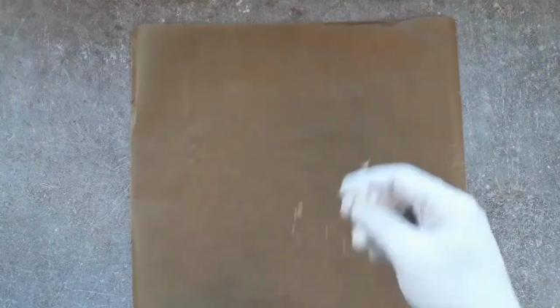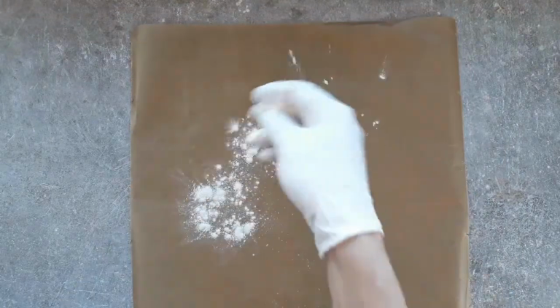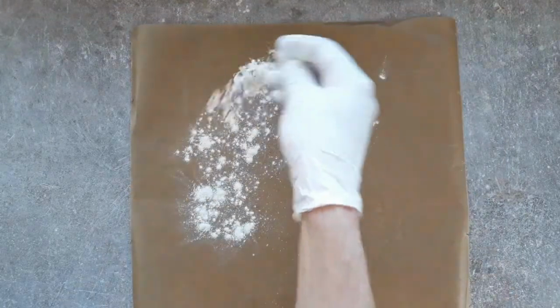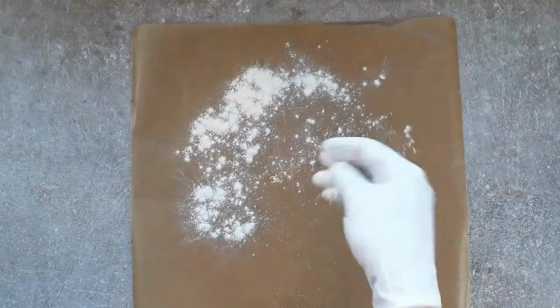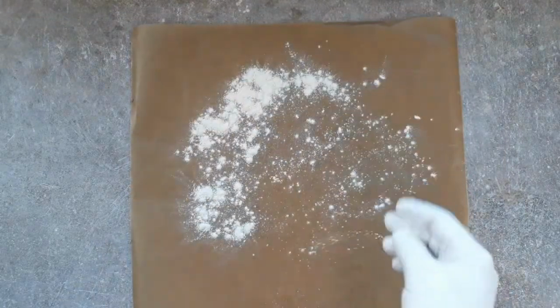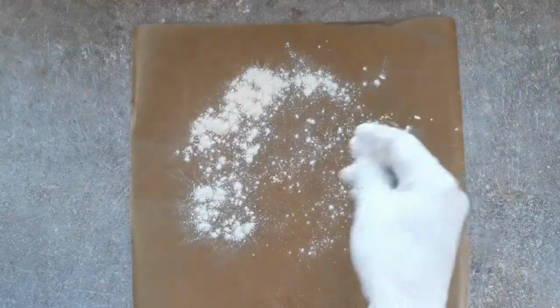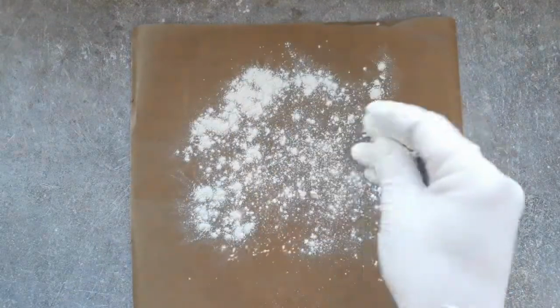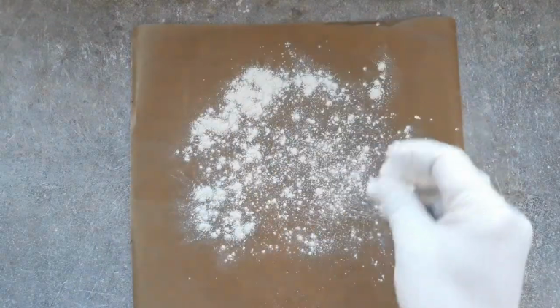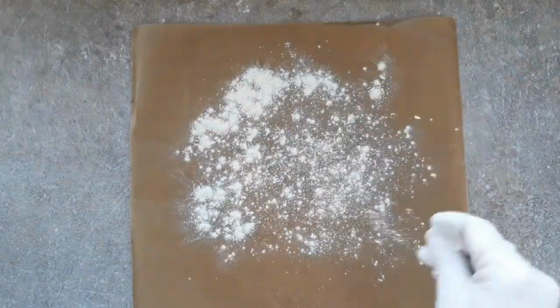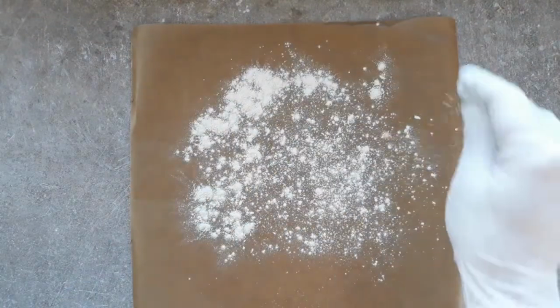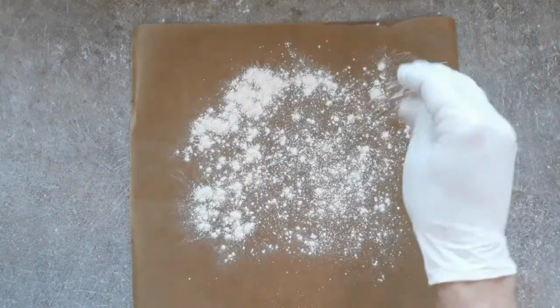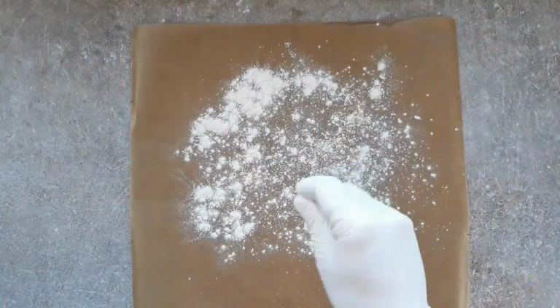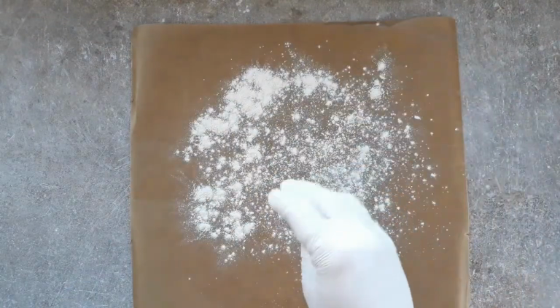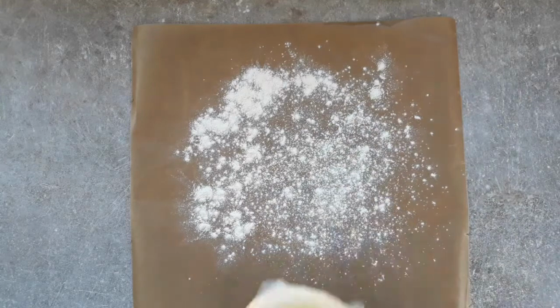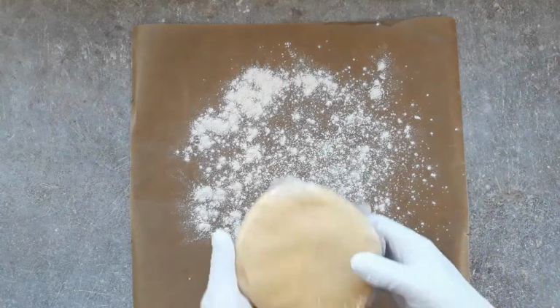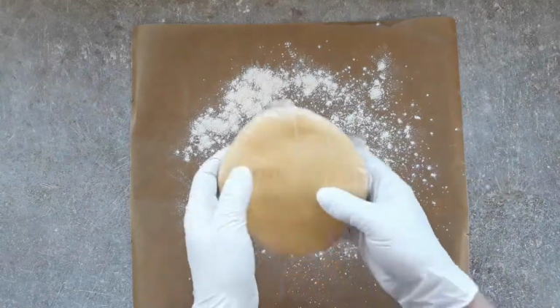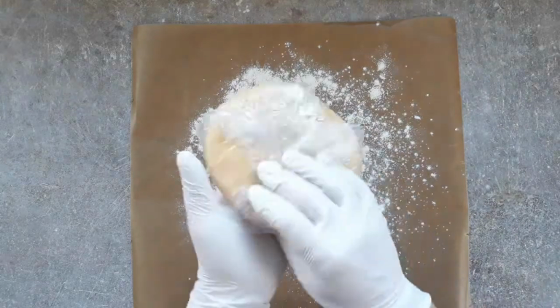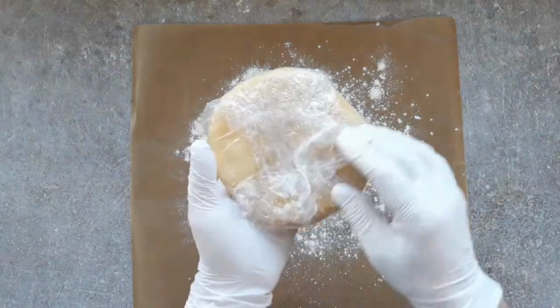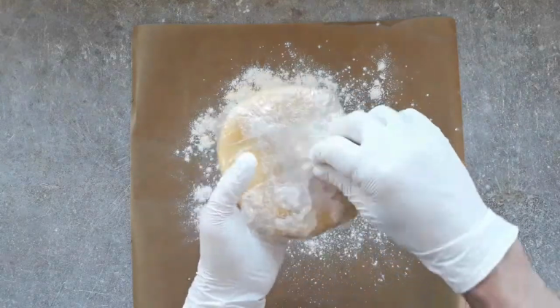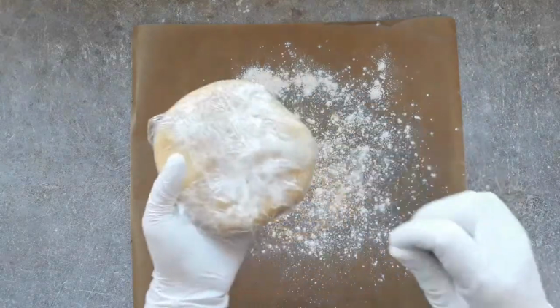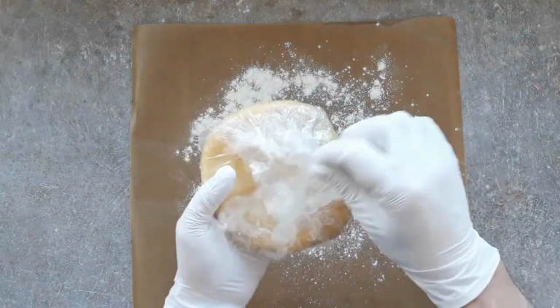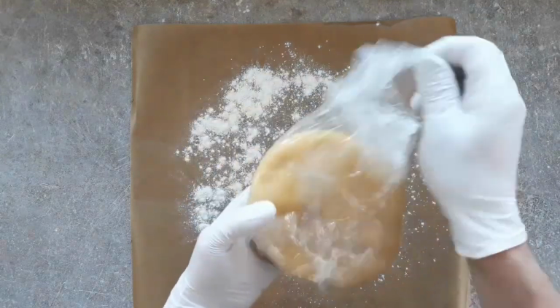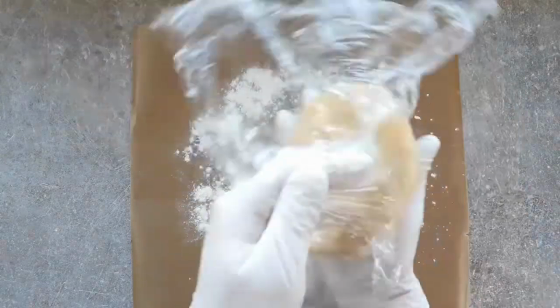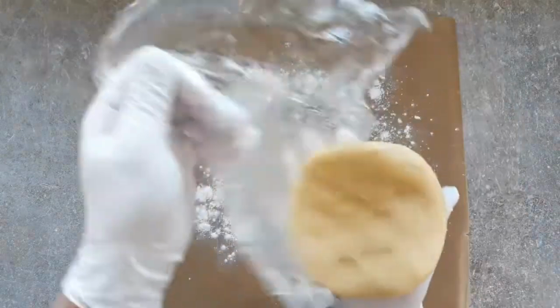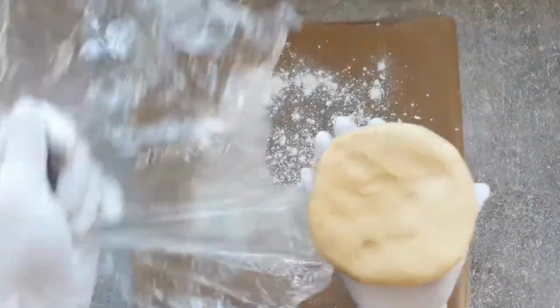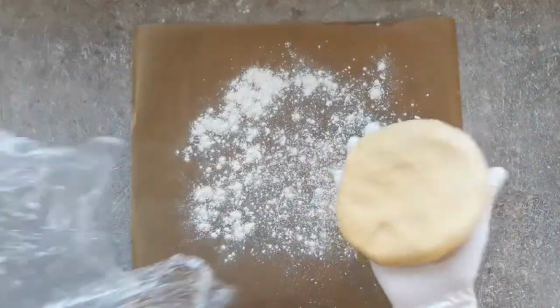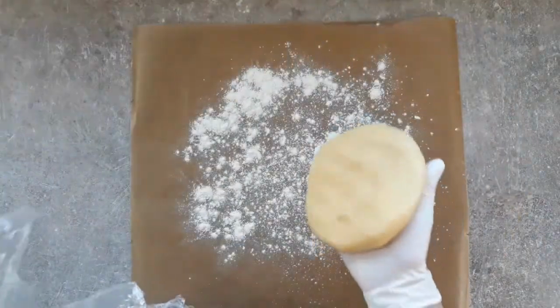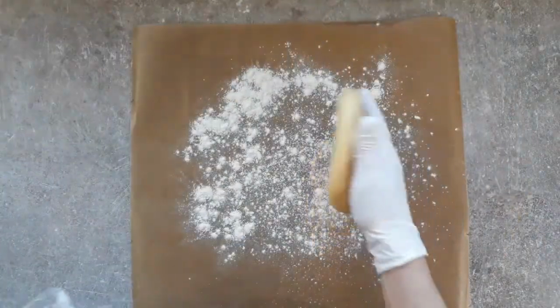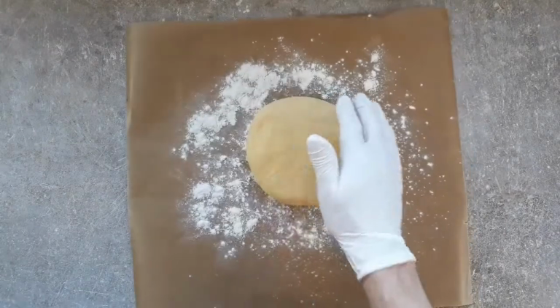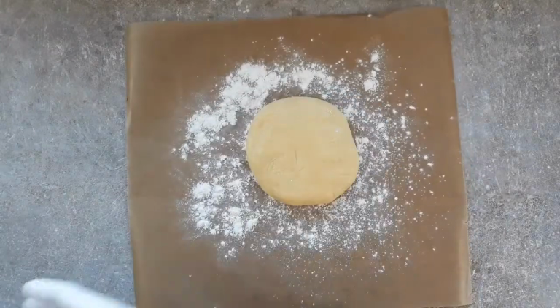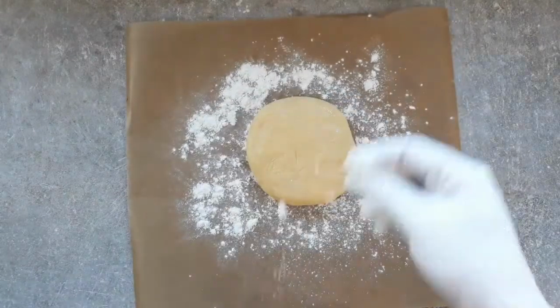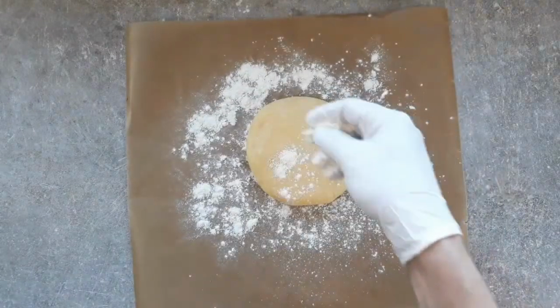So we're going to bring some baking paper in here and flour it, and bring our pastry back in. We want to roll that out until it's about 5 millimetres thick.